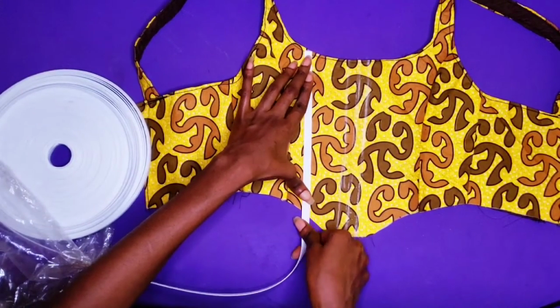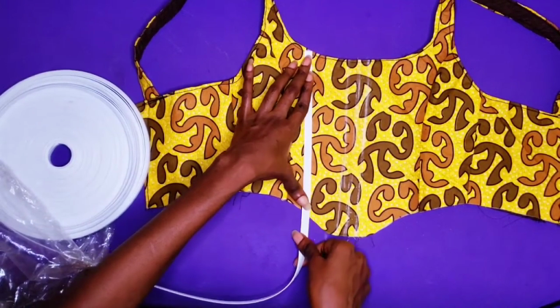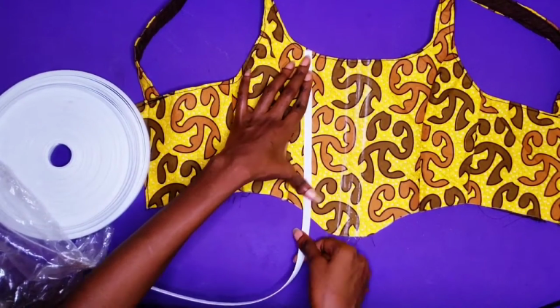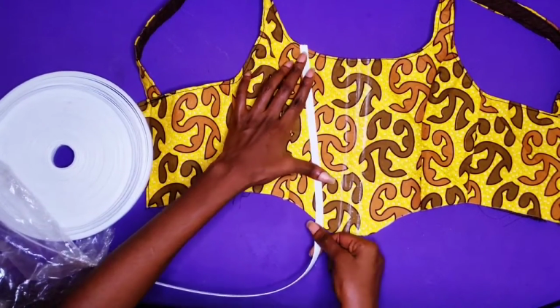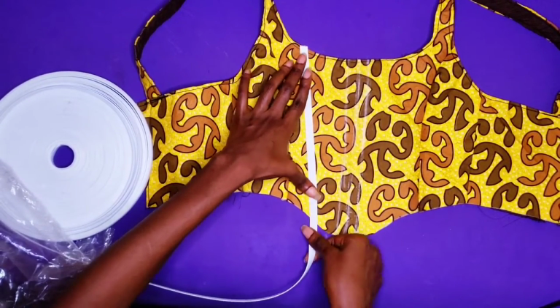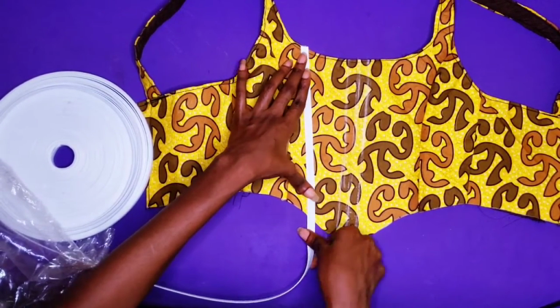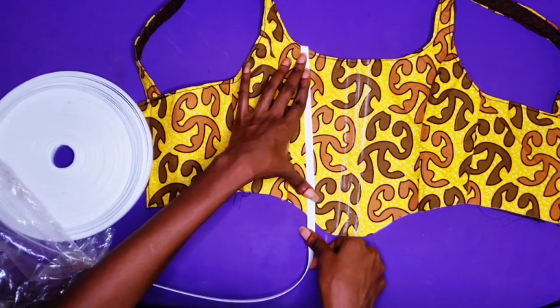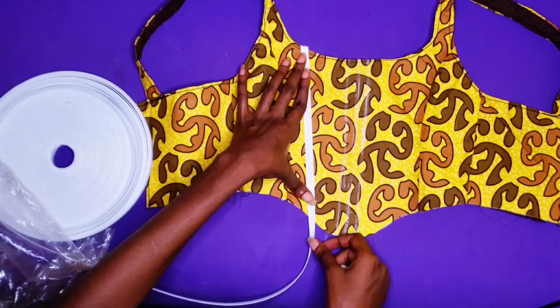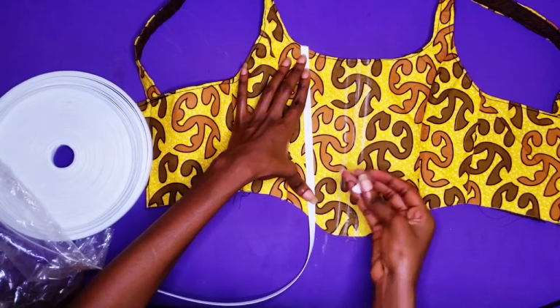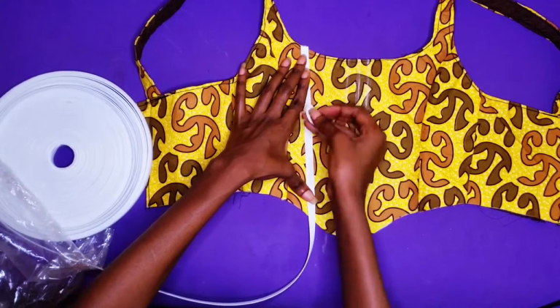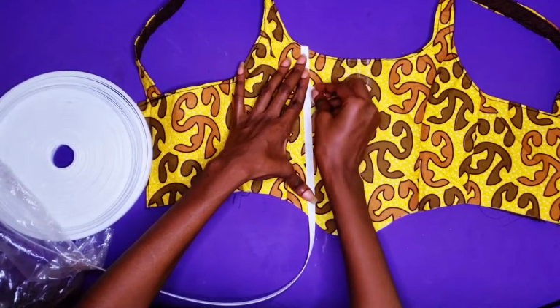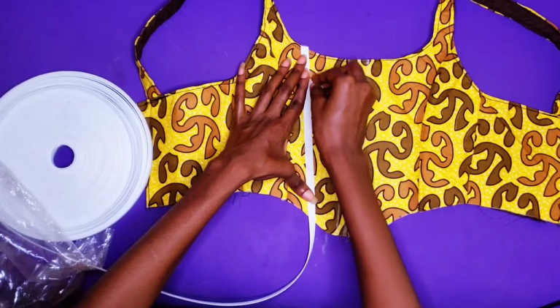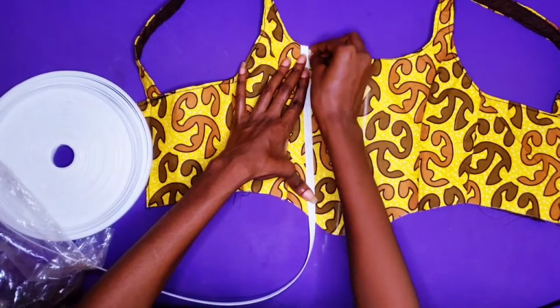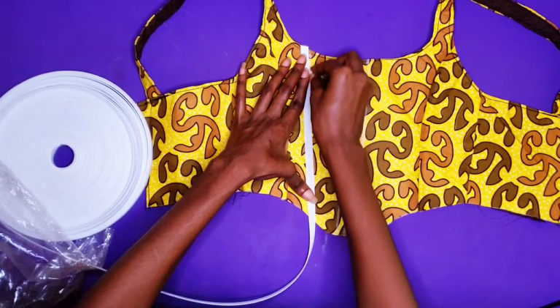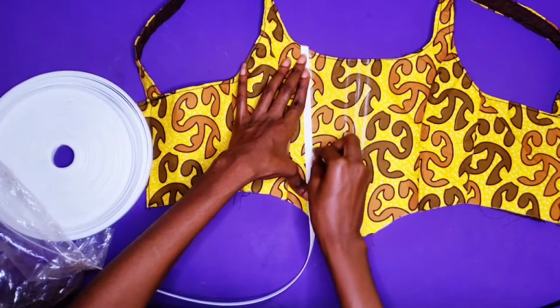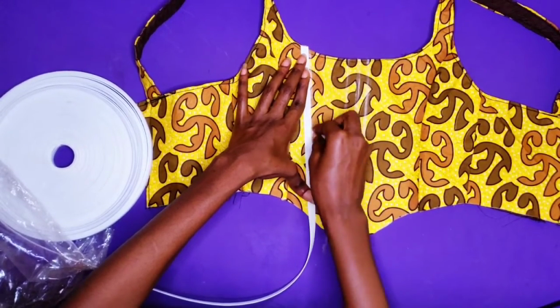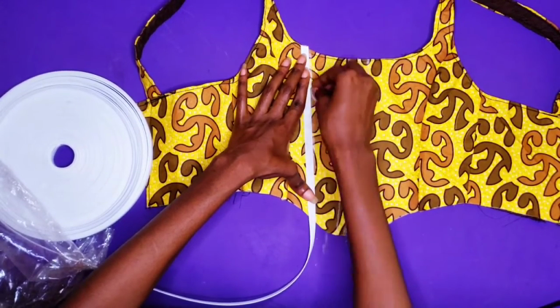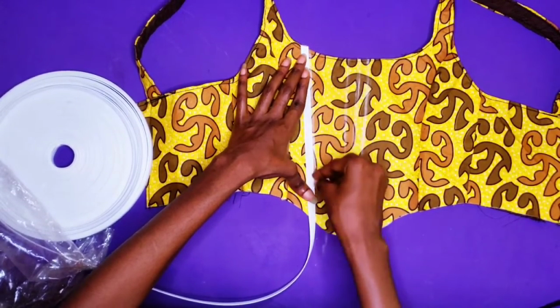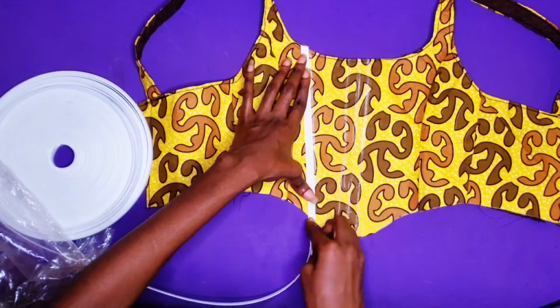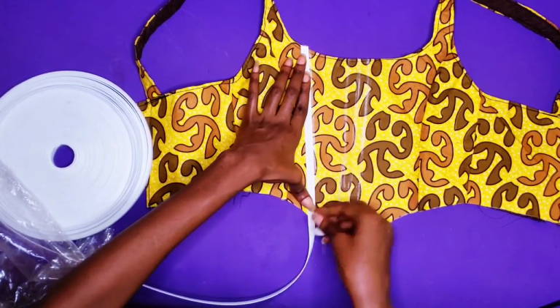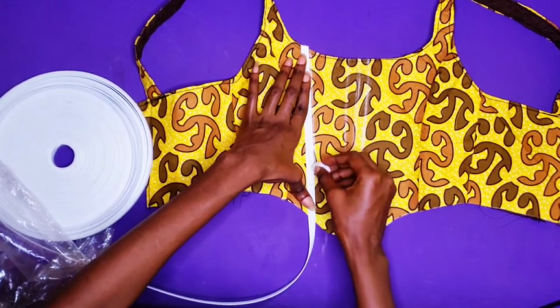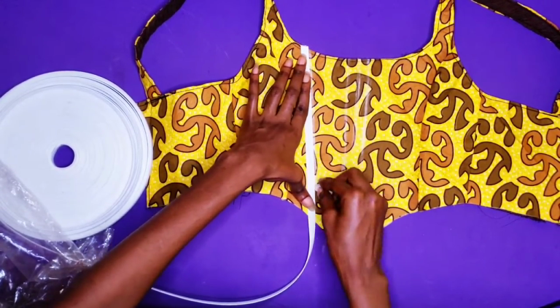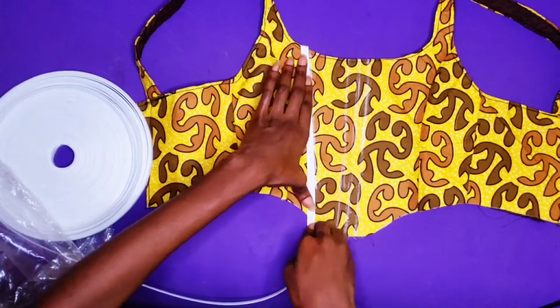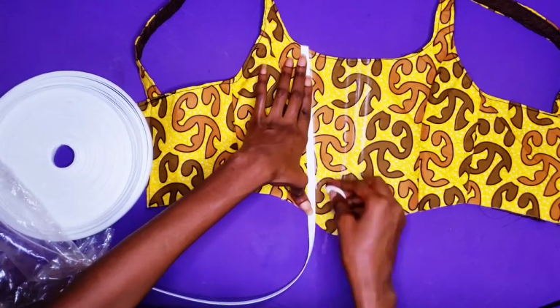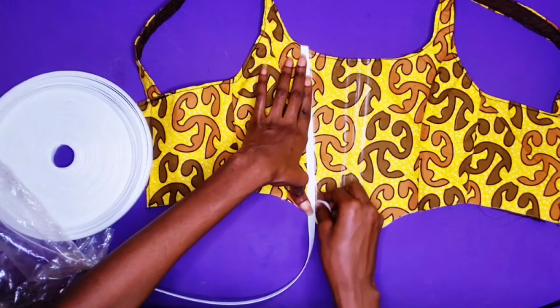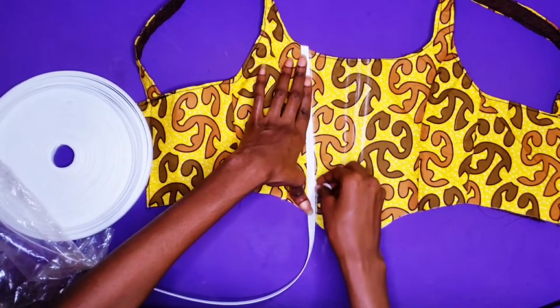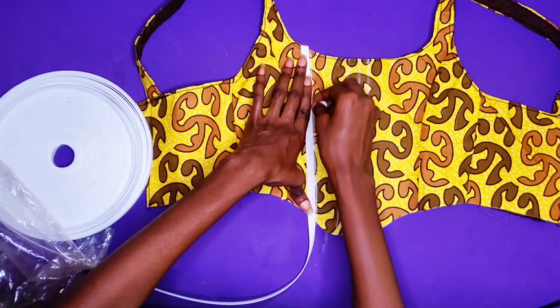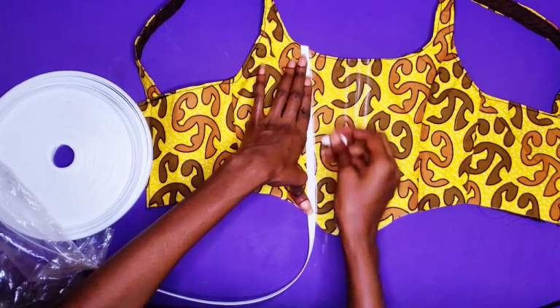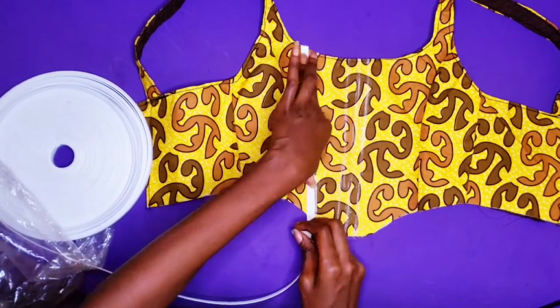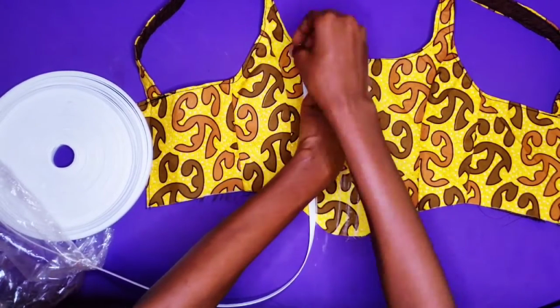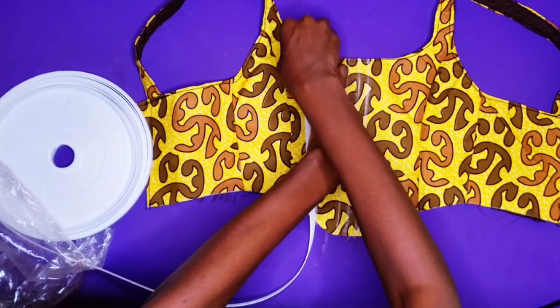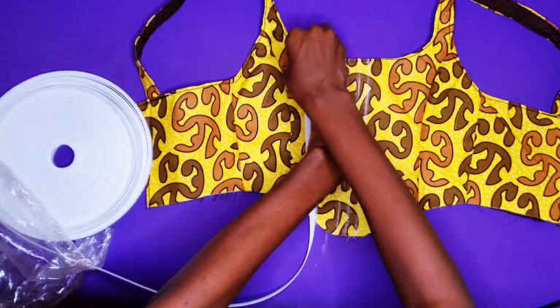When I am done drawing all the lines with my chalk, I am going to take the top to the sewing machine and stitch on that line. So that chalk line is going to be my guide.